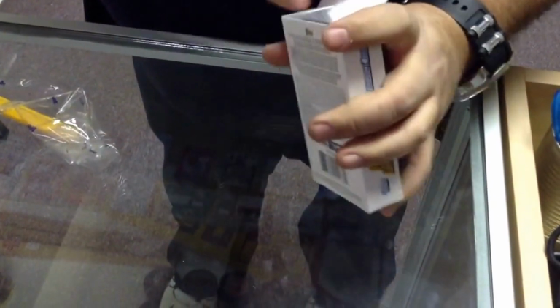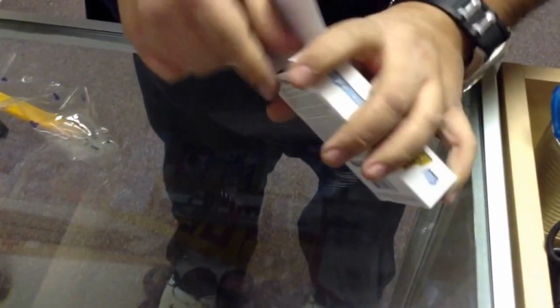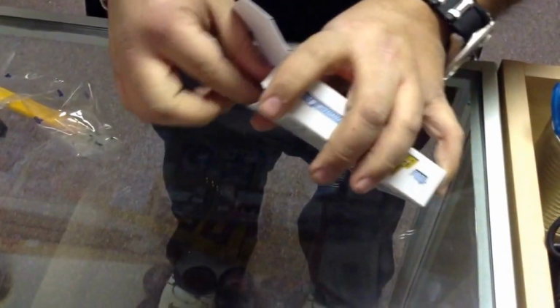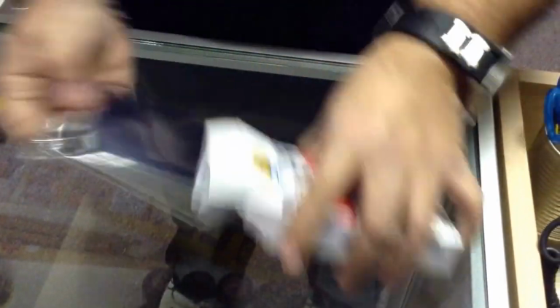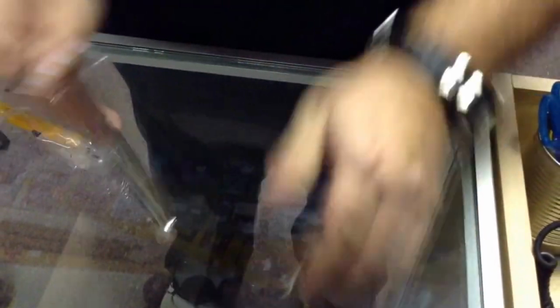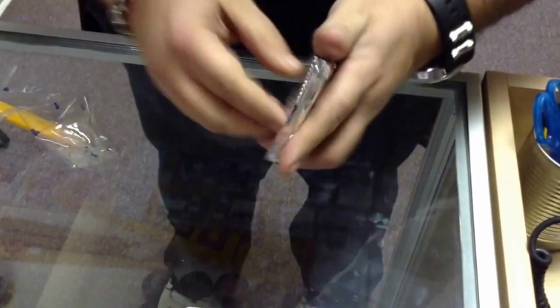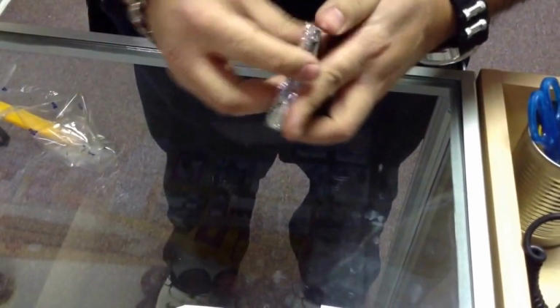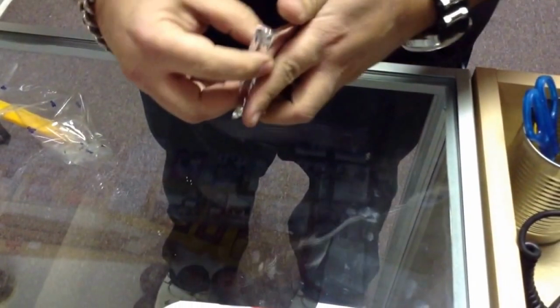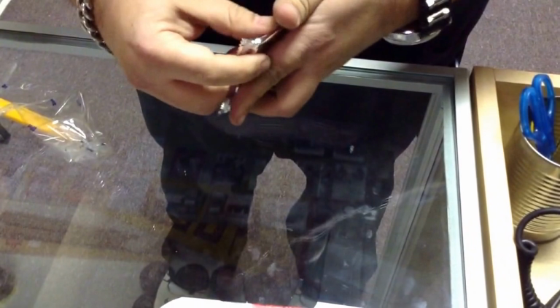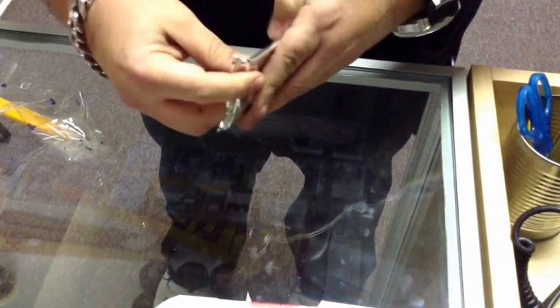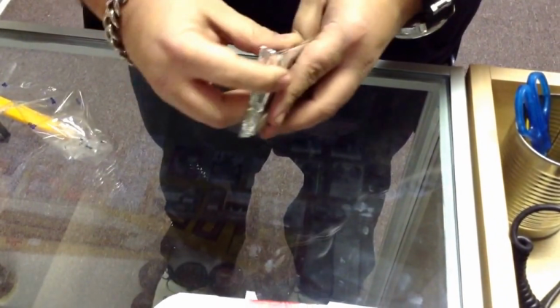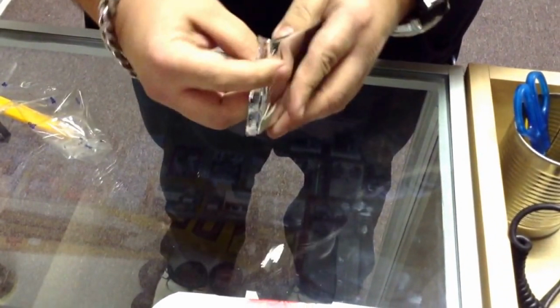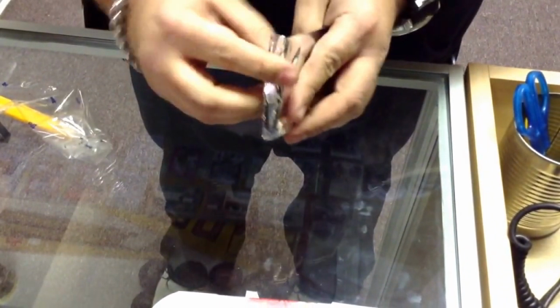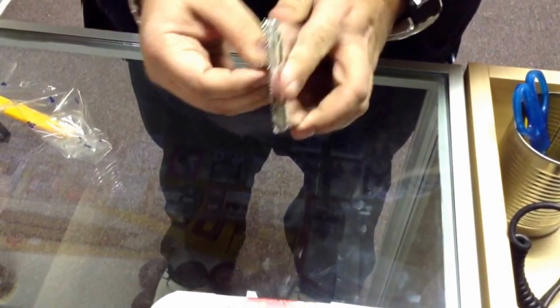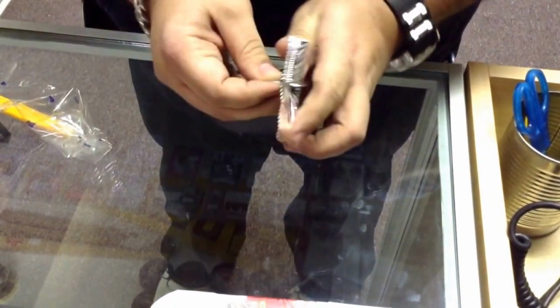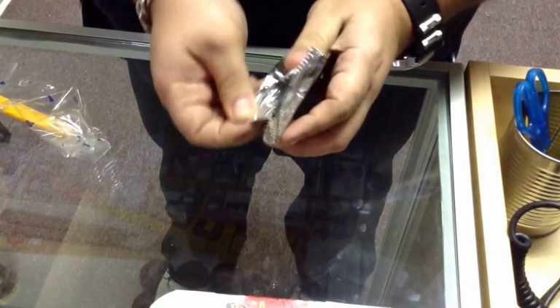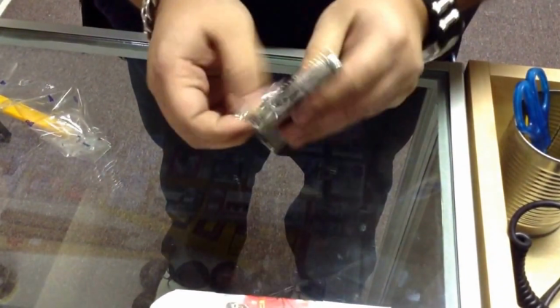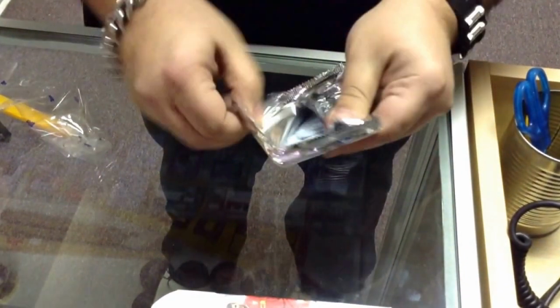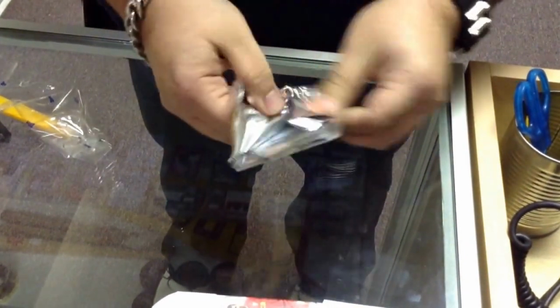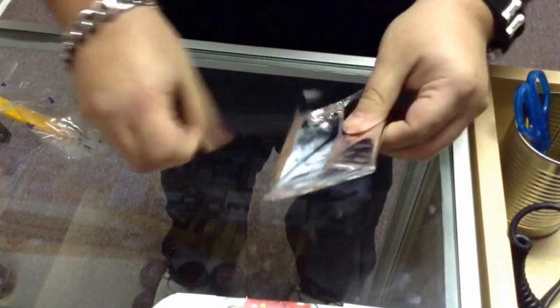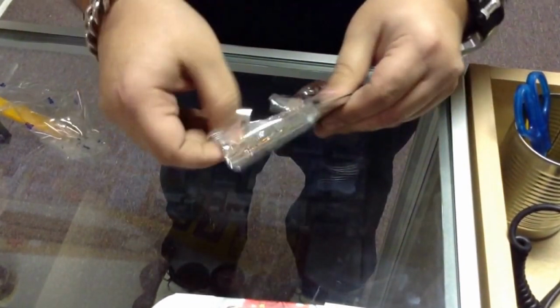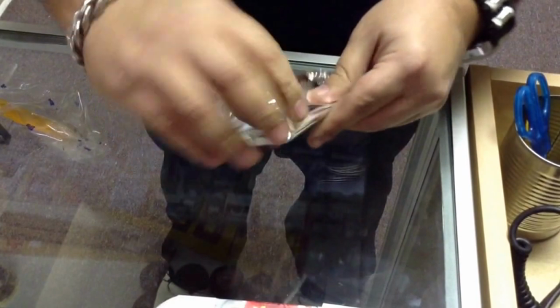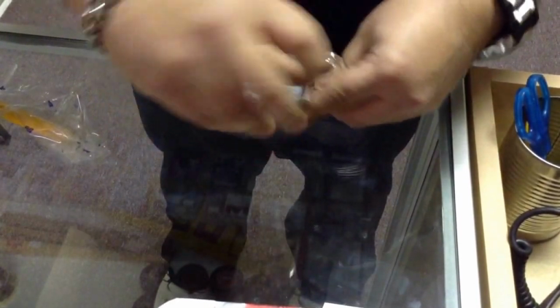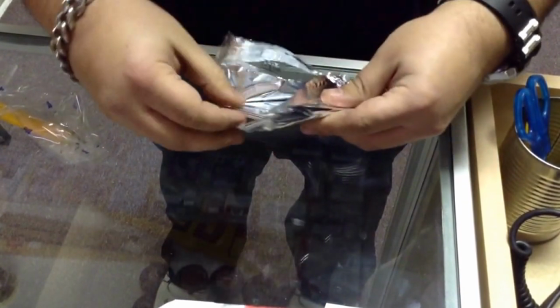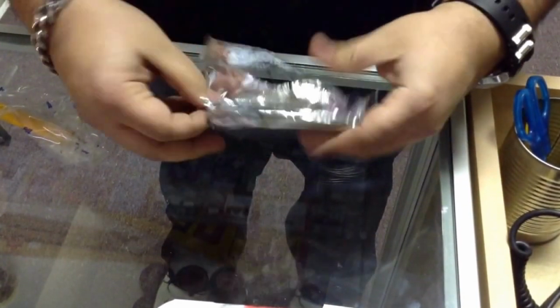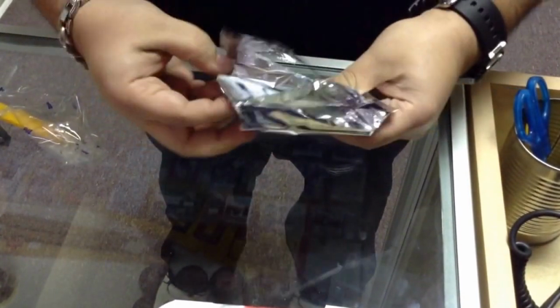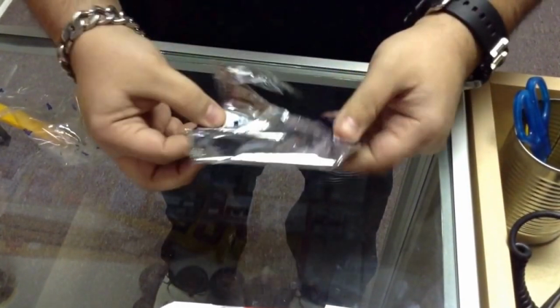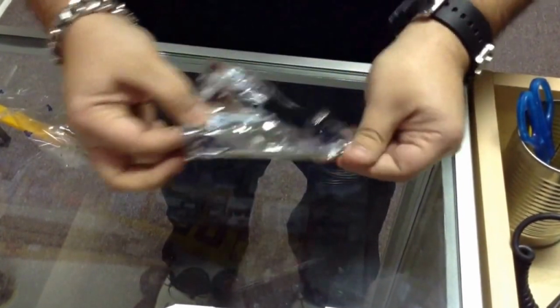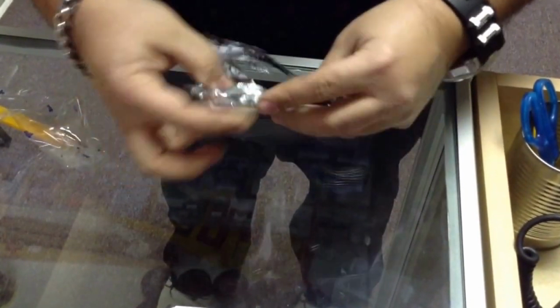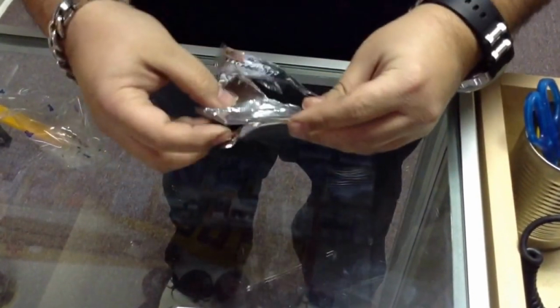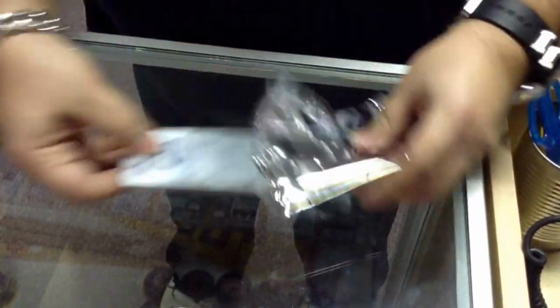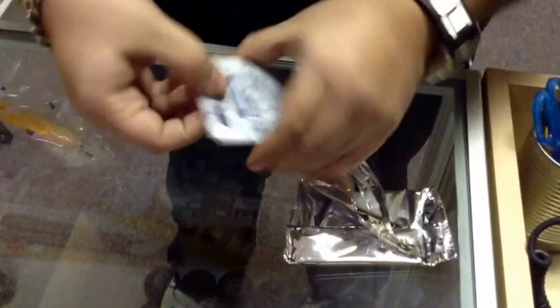Is there a pack in there? It's pretty thin. Oh yeah, so it's an autograph probably. The relics are pretty thin too. Holy. Super thick.